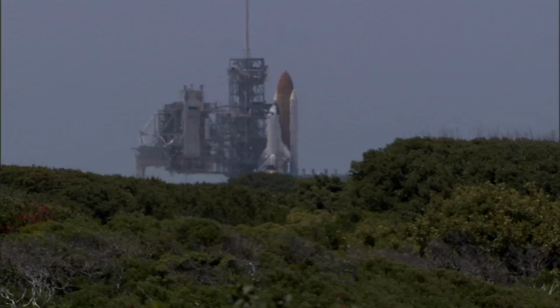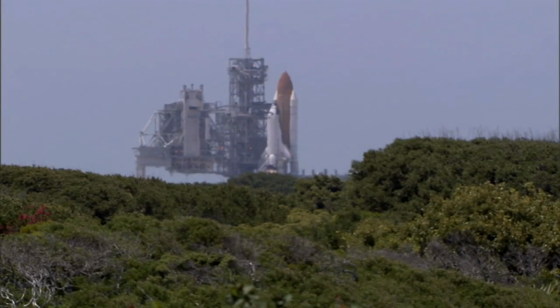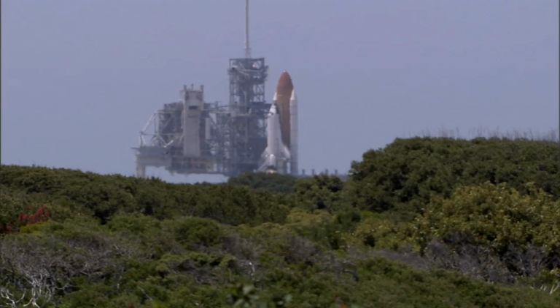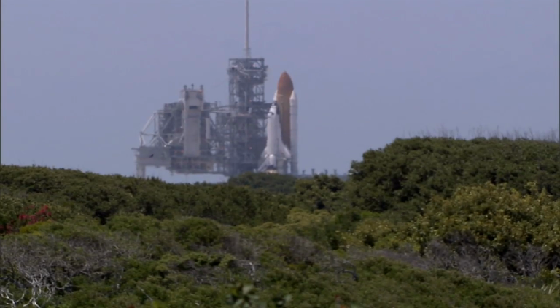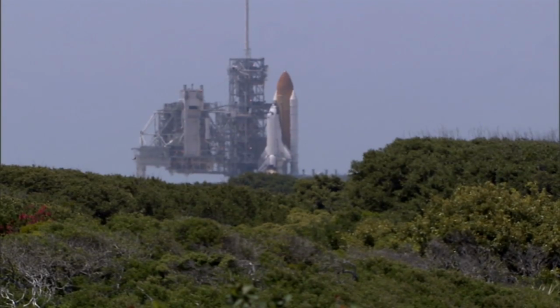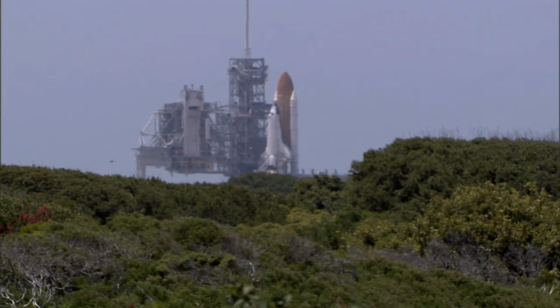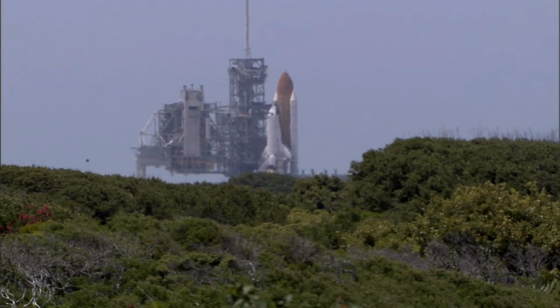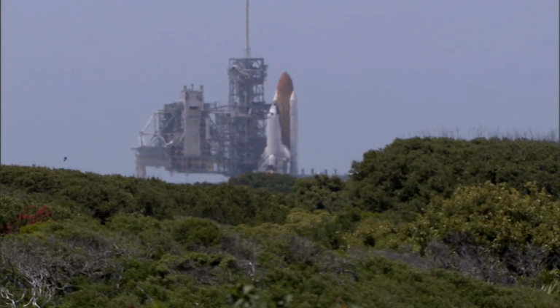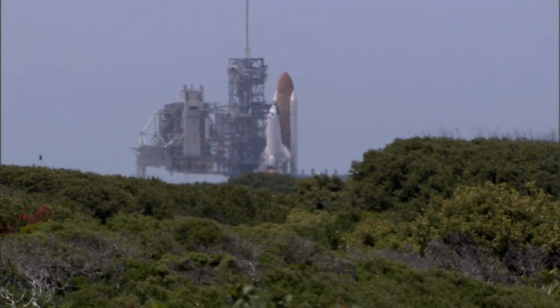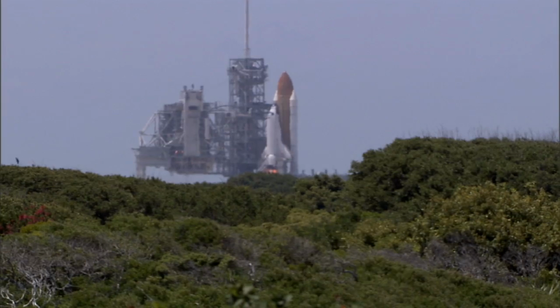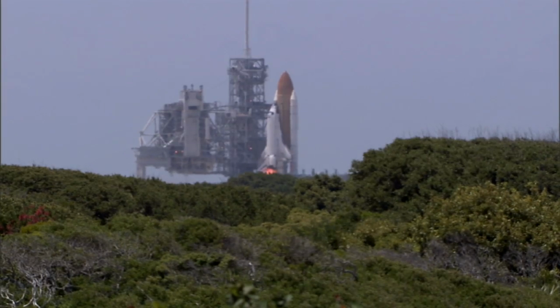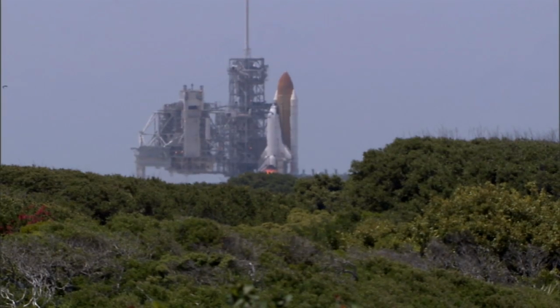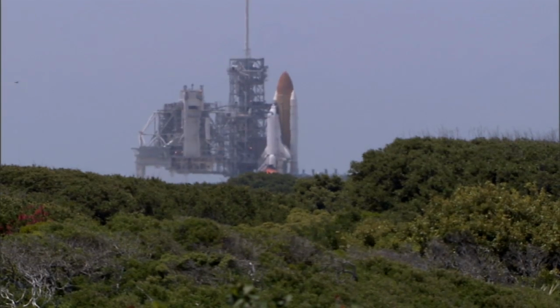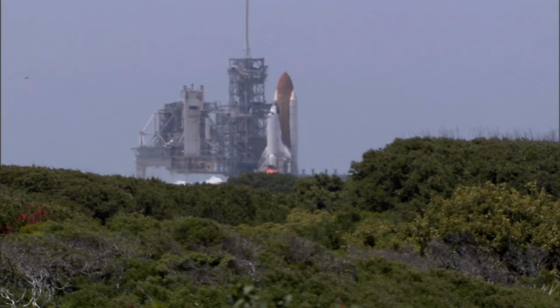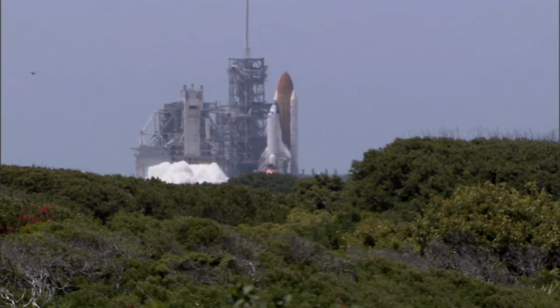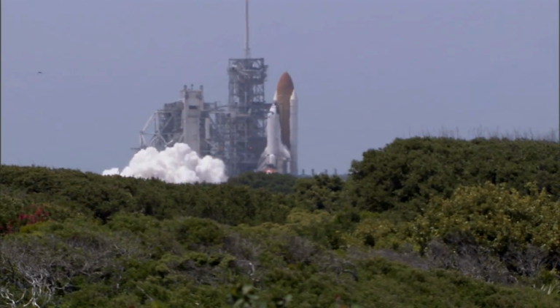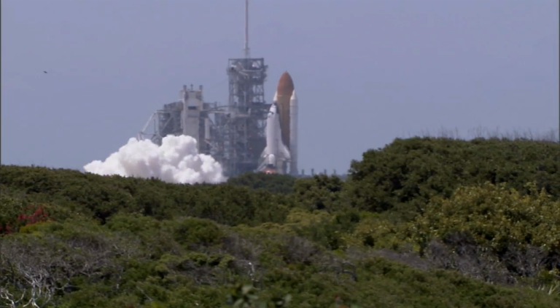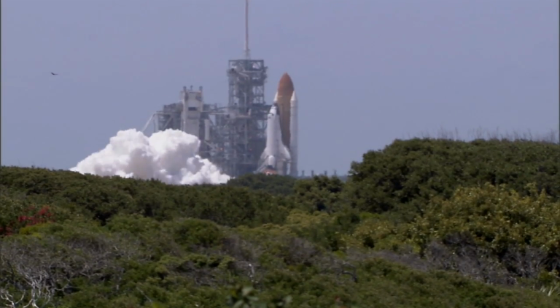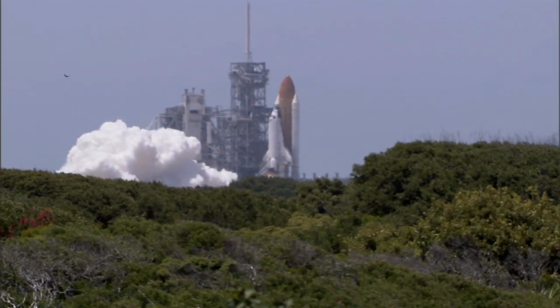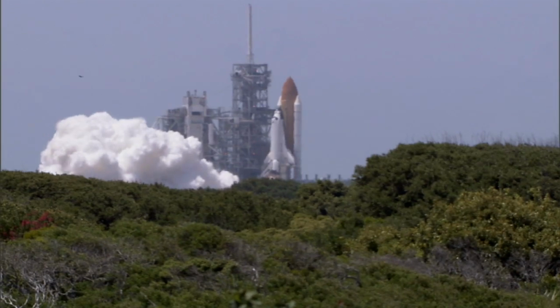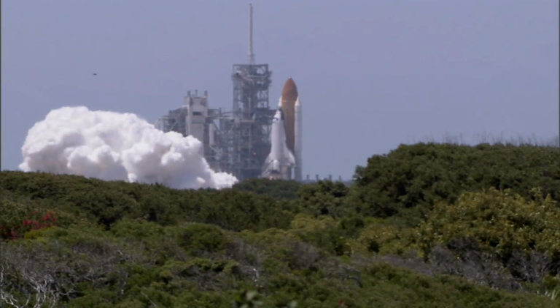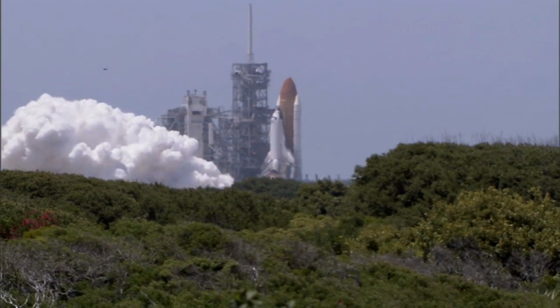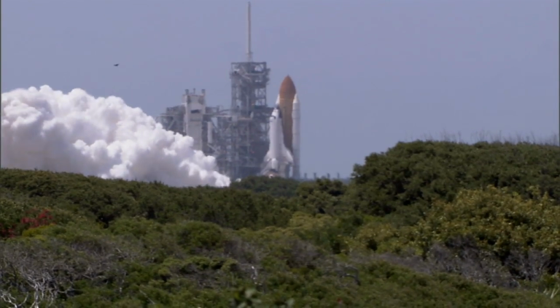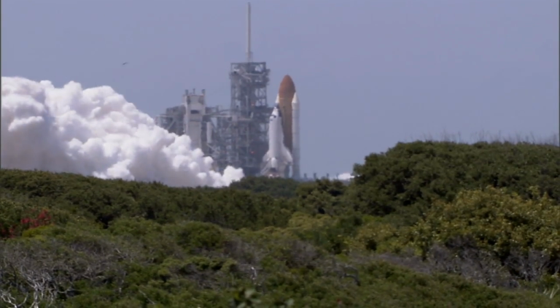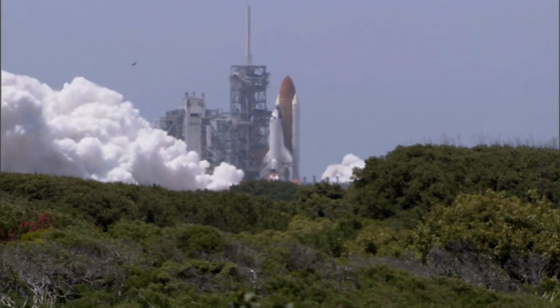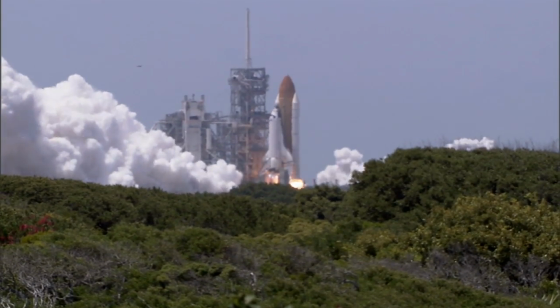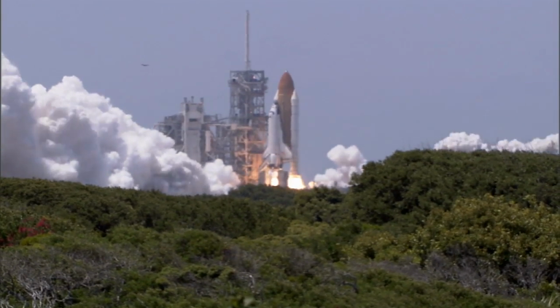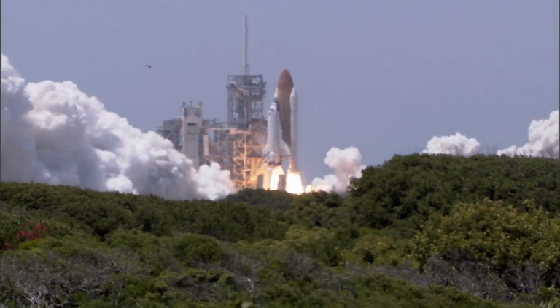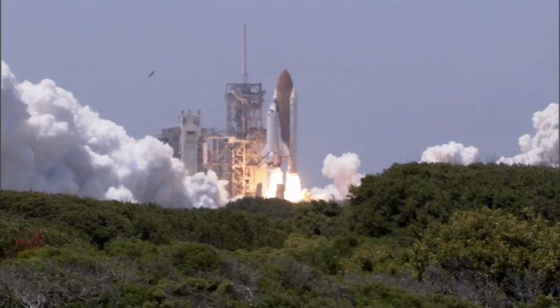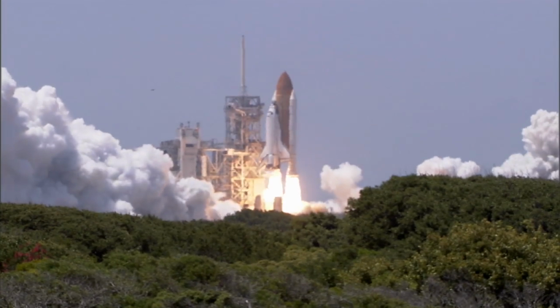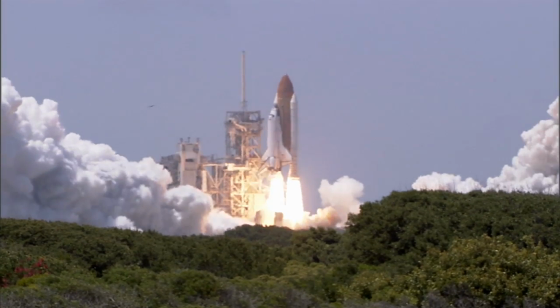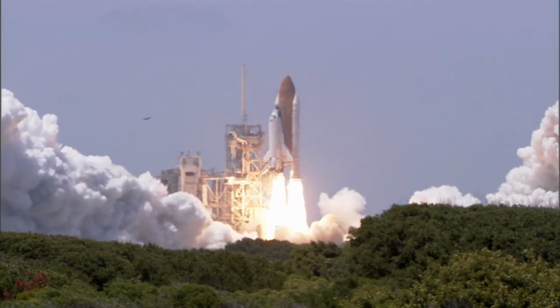Go for main engine start. Six, five, four, three, two, one, and zero — and liftoff of Space Shuttle Atlantis.